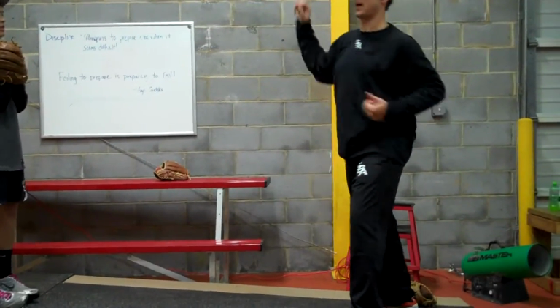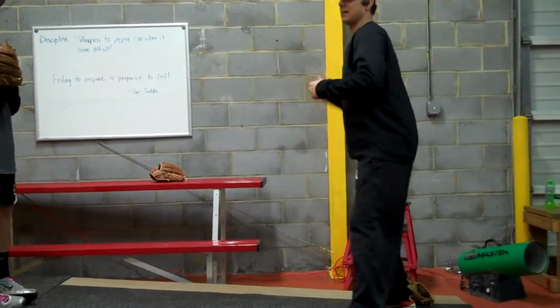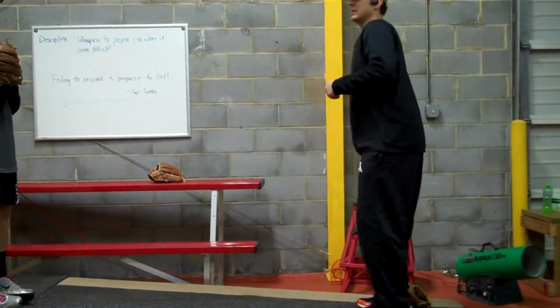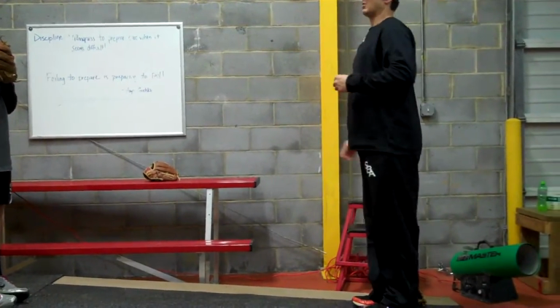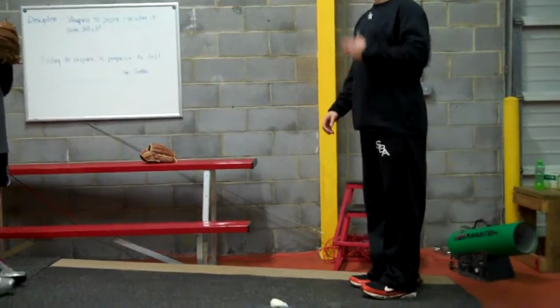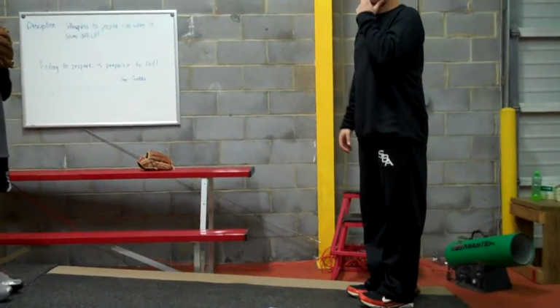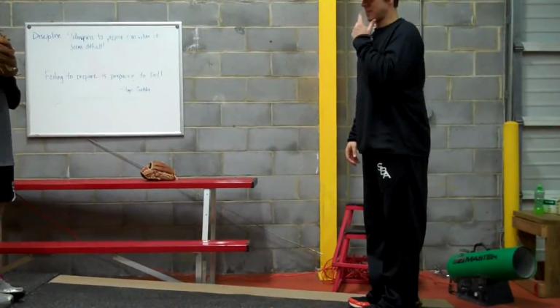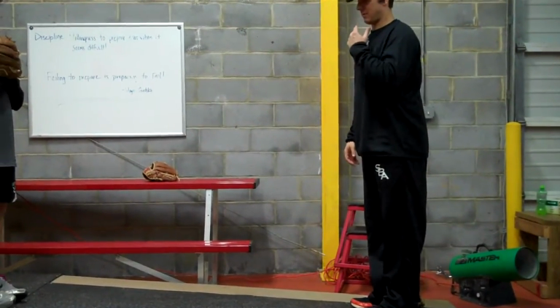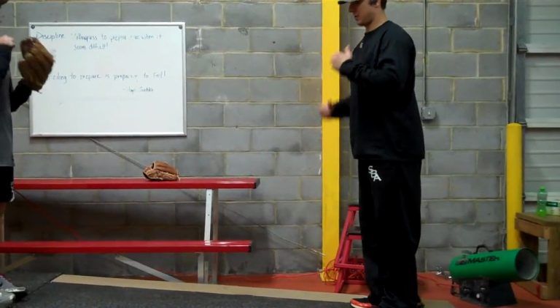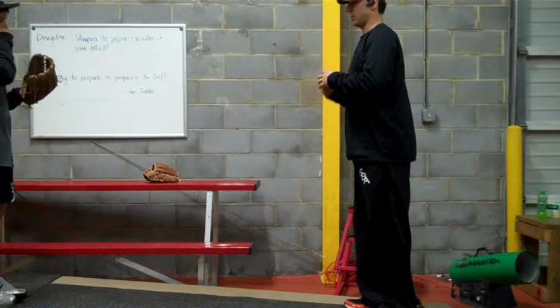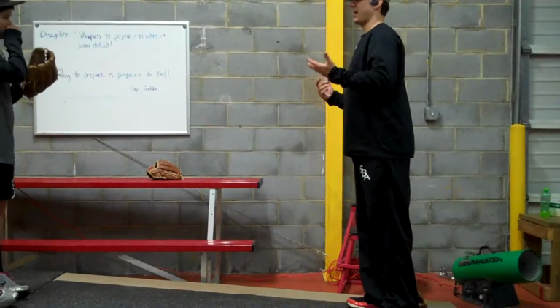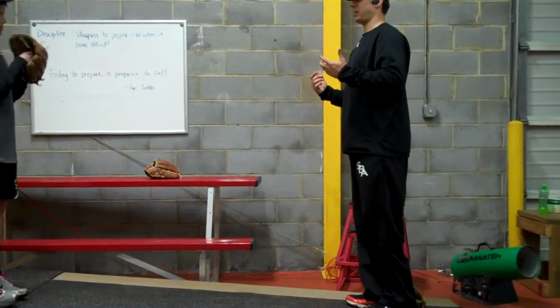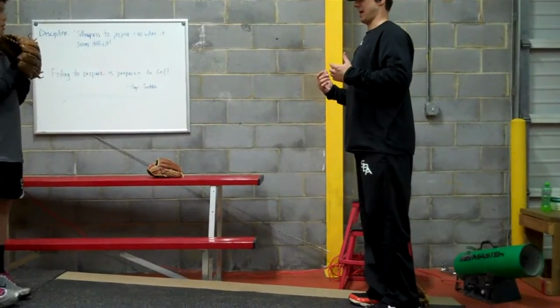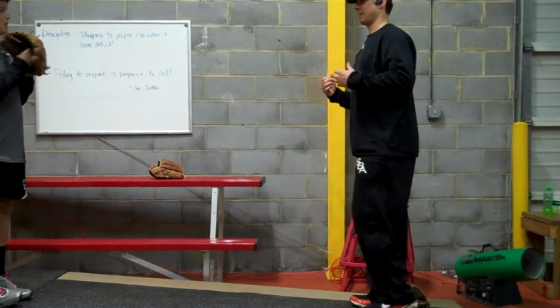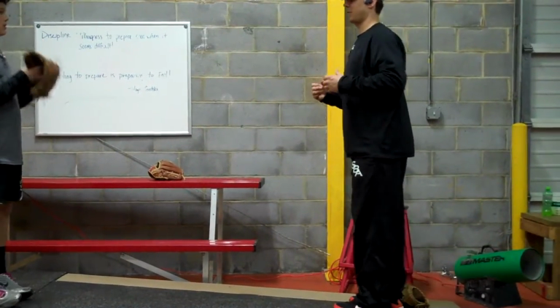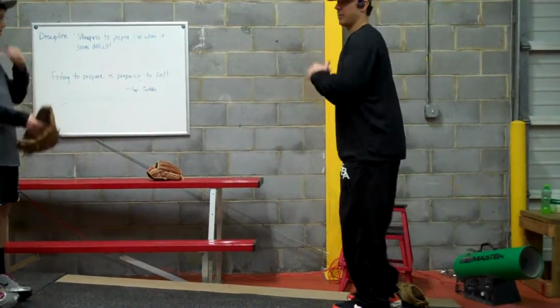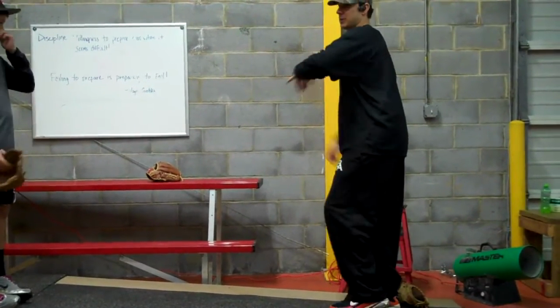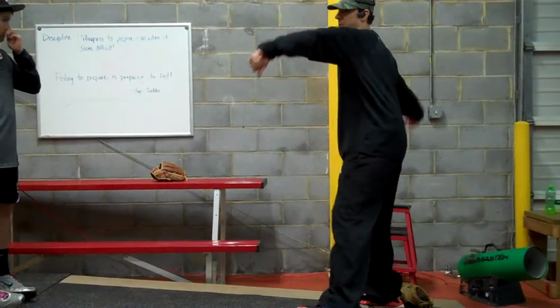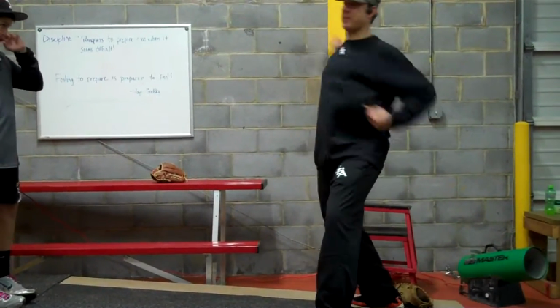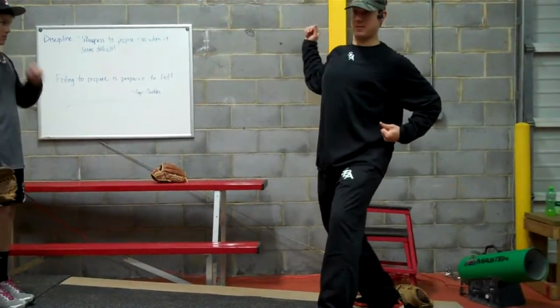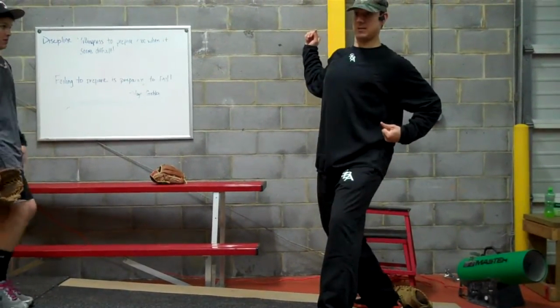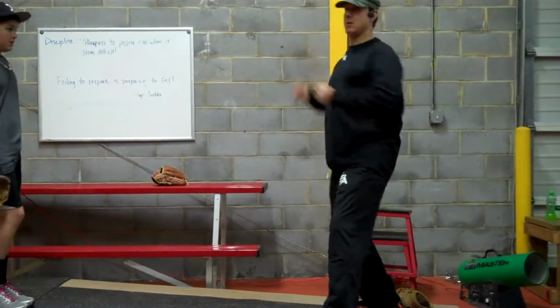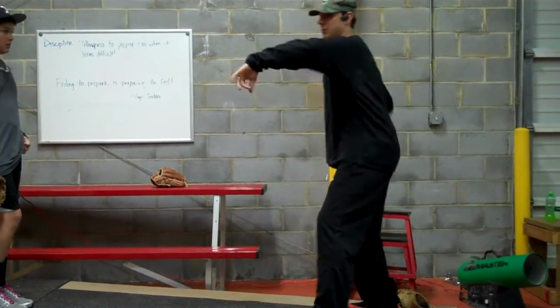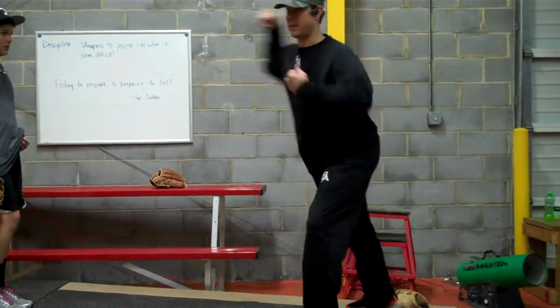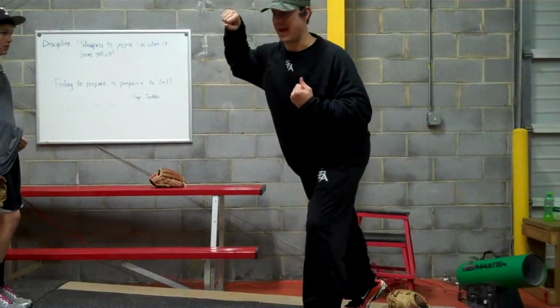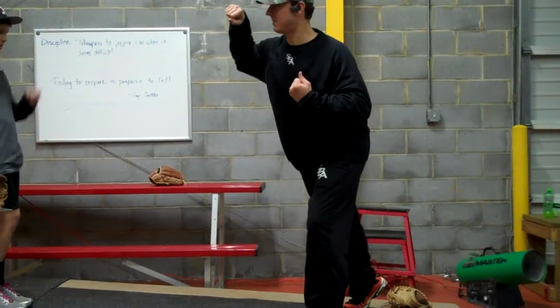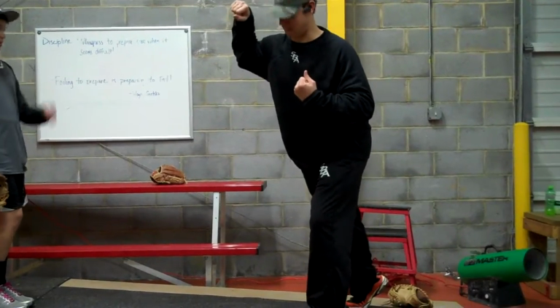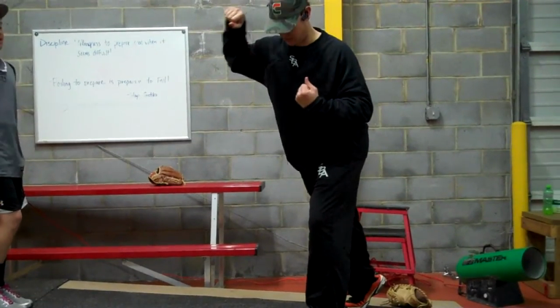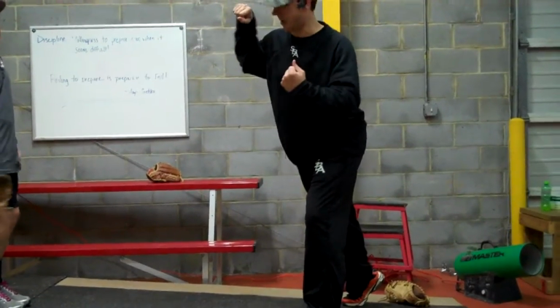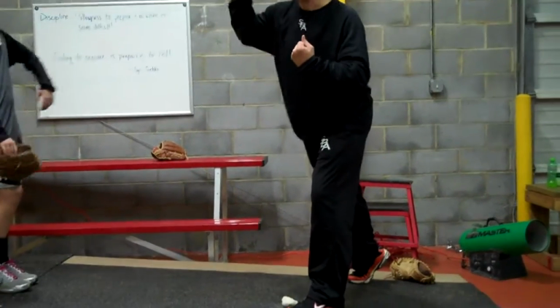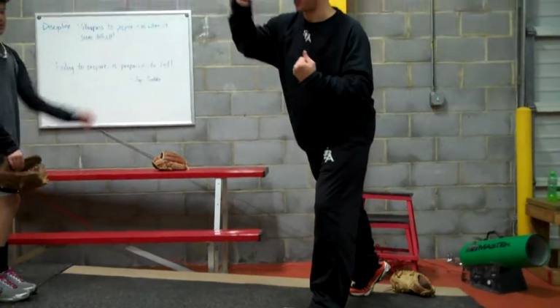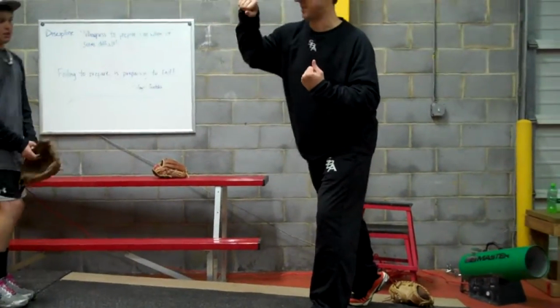Think about it as a punching bag. If you're going to punch a punching bag, would you rather be like this or would you rather be like that? Because we're coming — we're using them together.